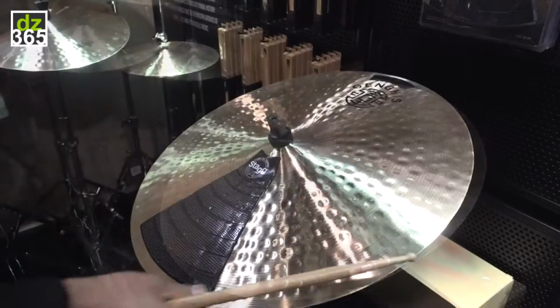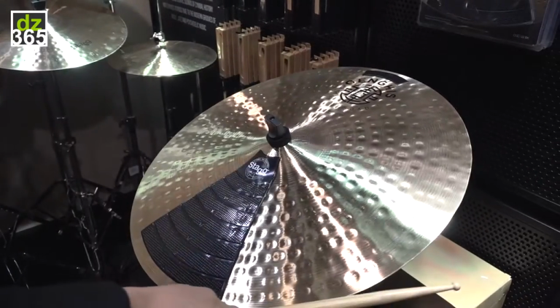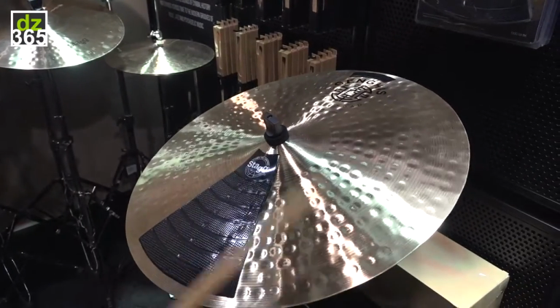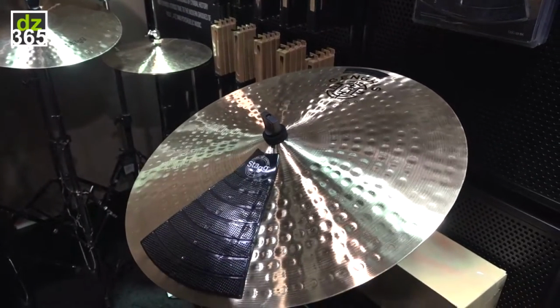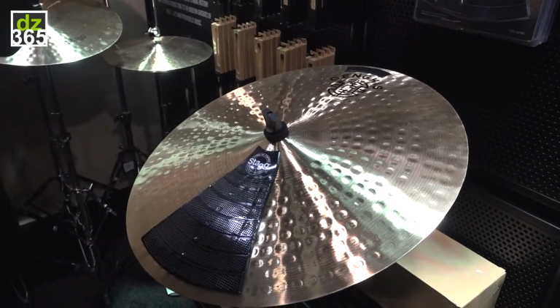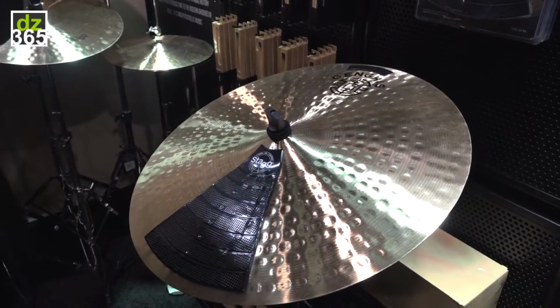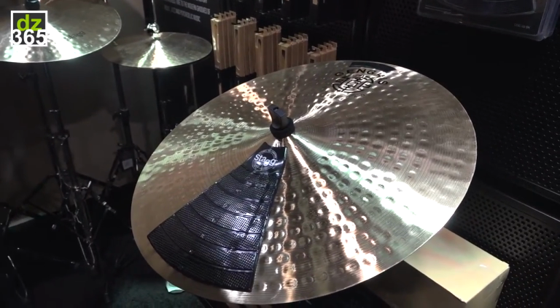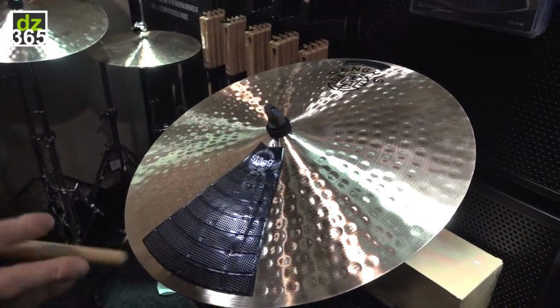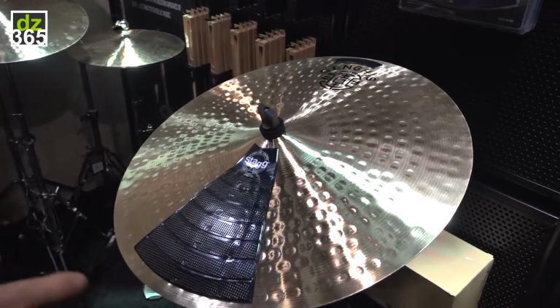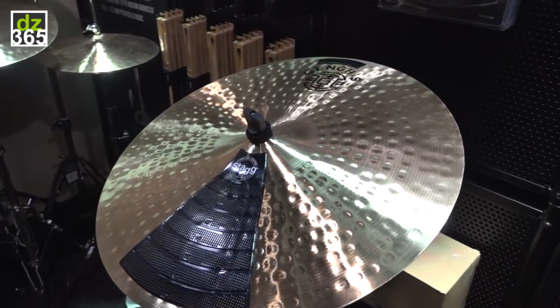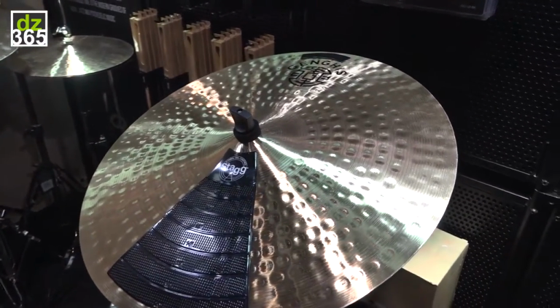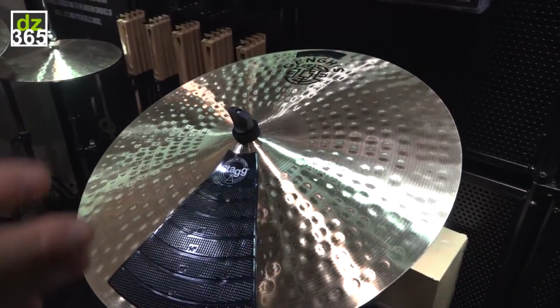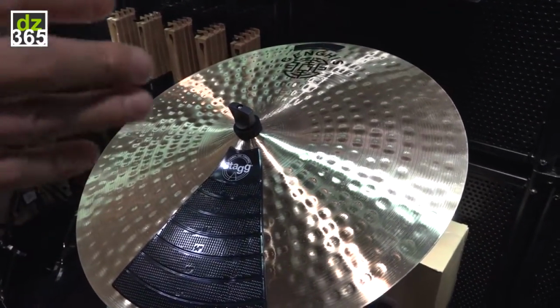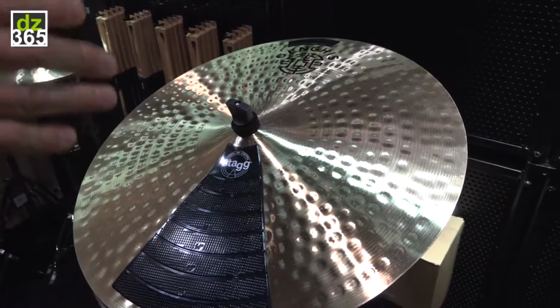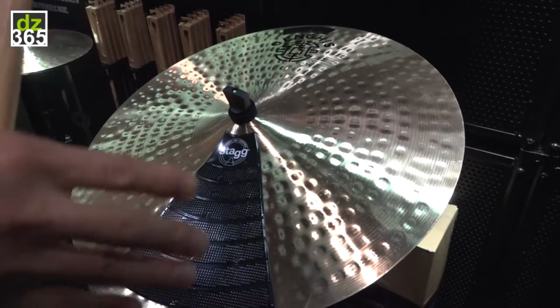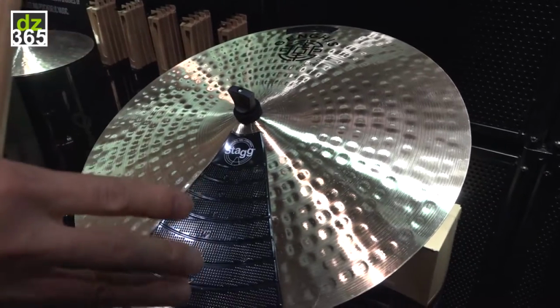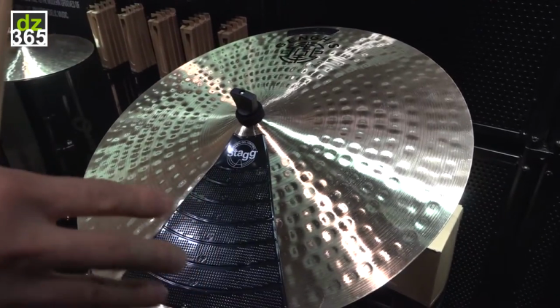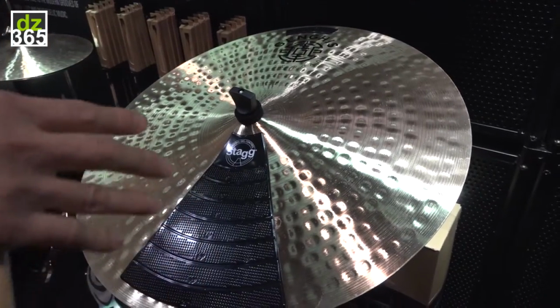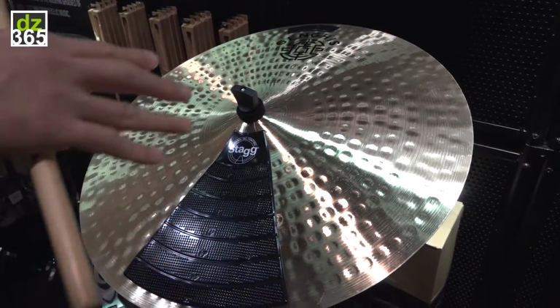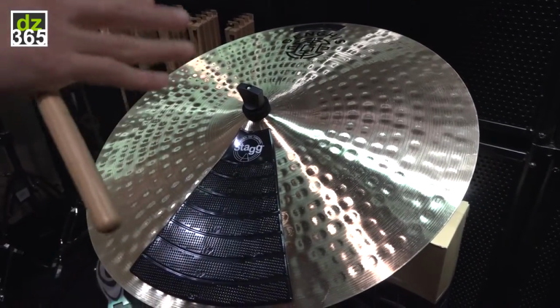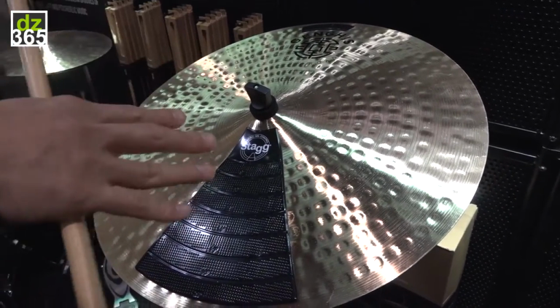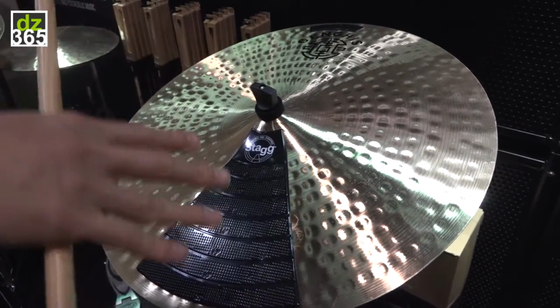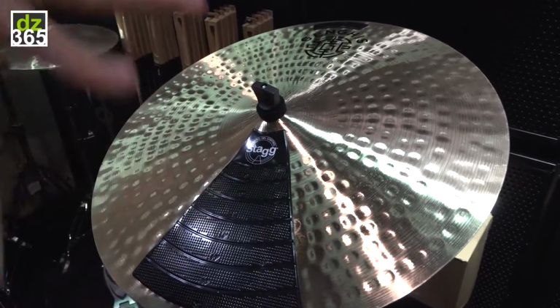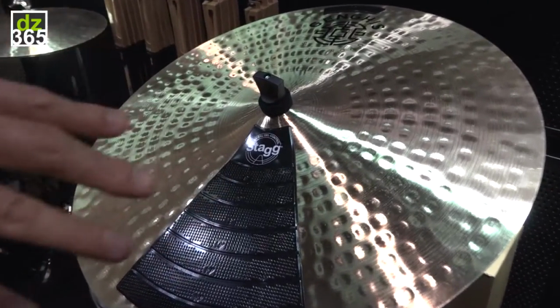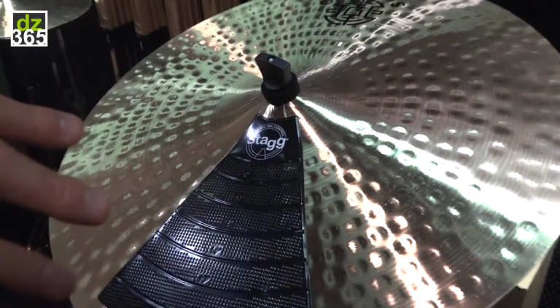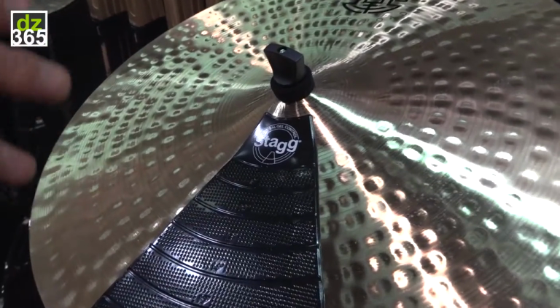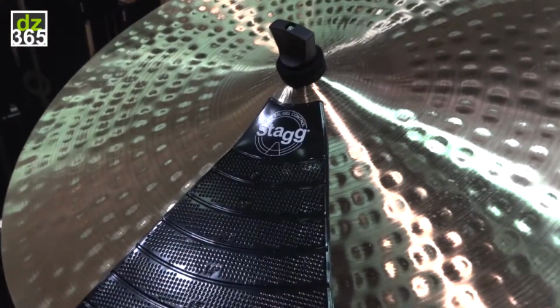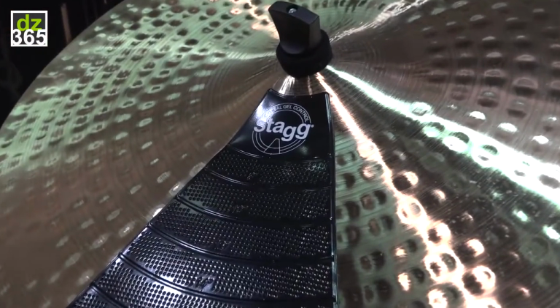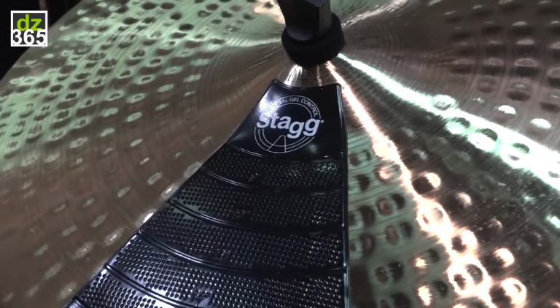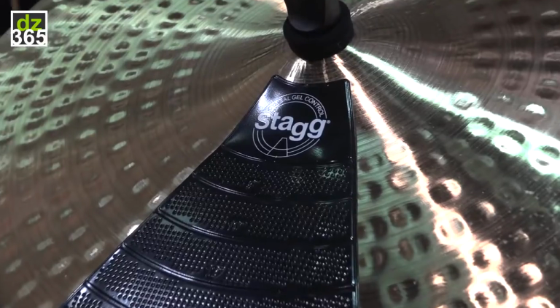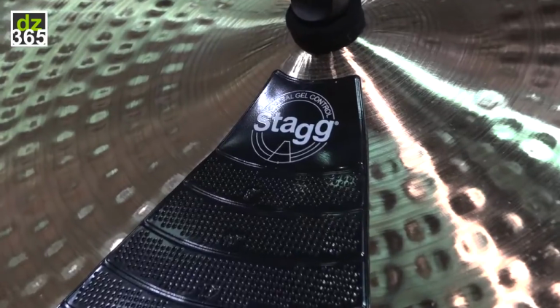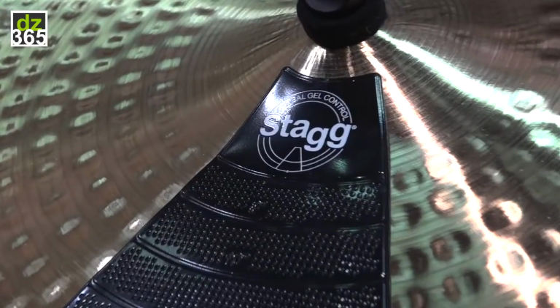Not only on the cymbals, but you could also stick it on the drum head. You could also just put the pad on the table and practice everywhere.